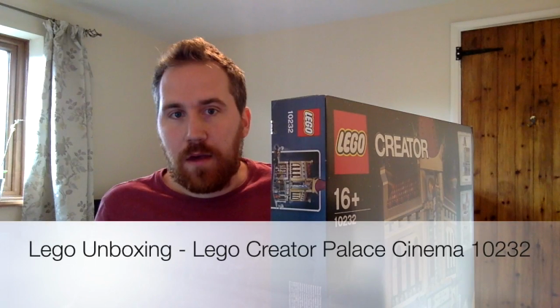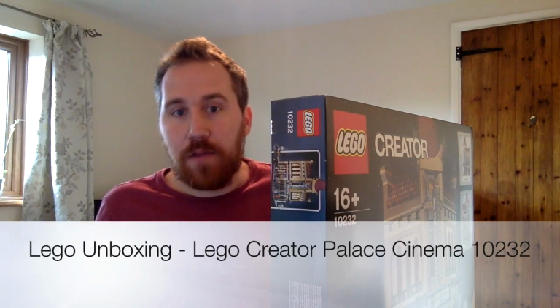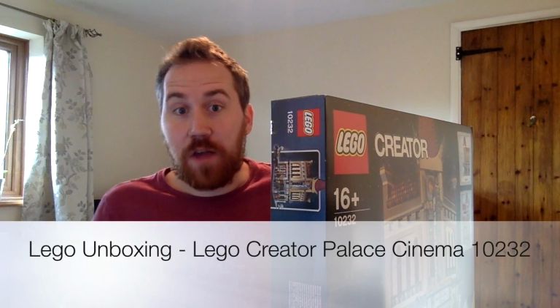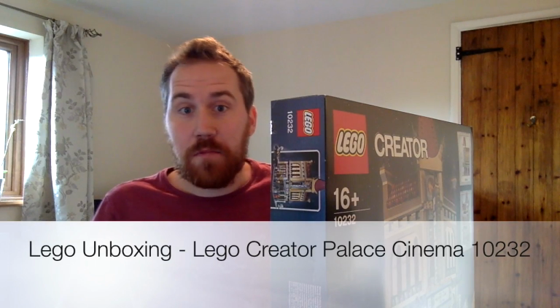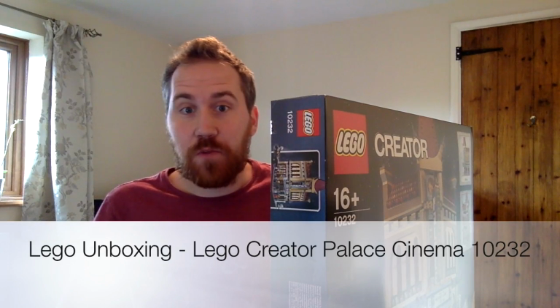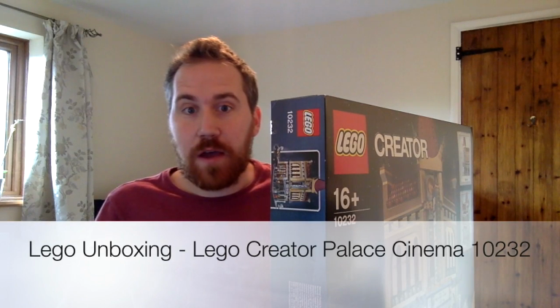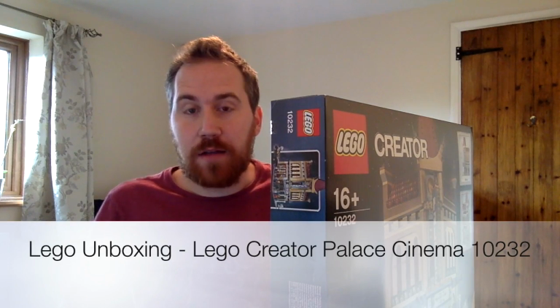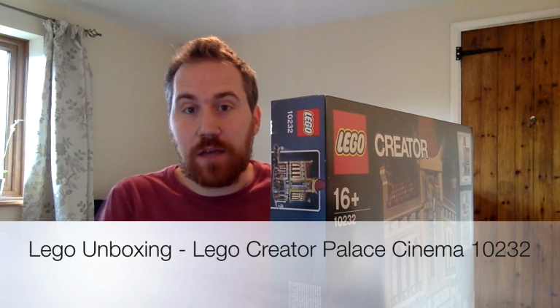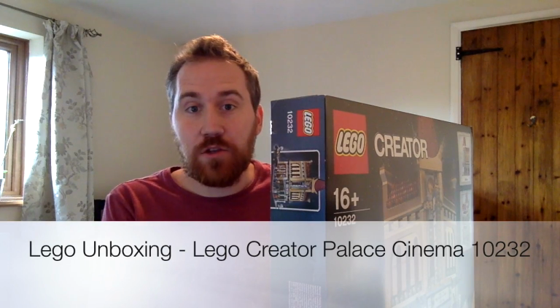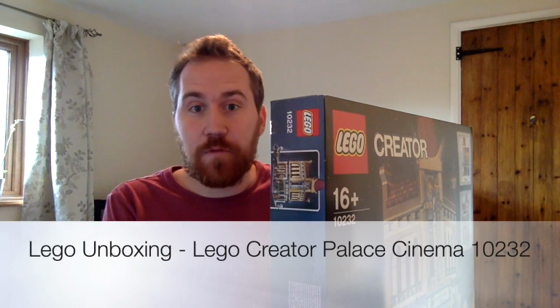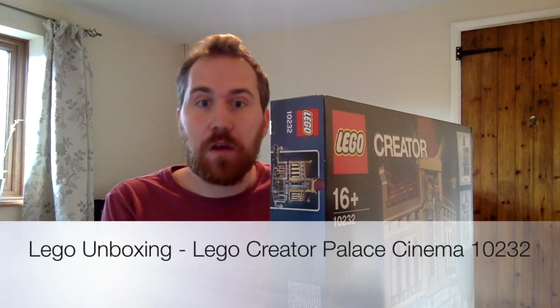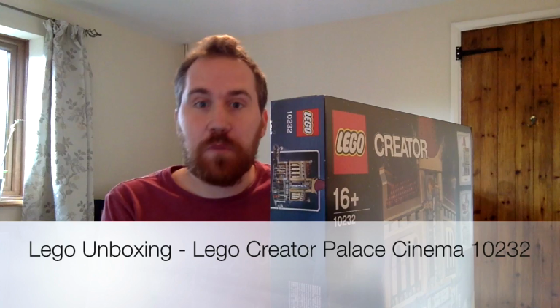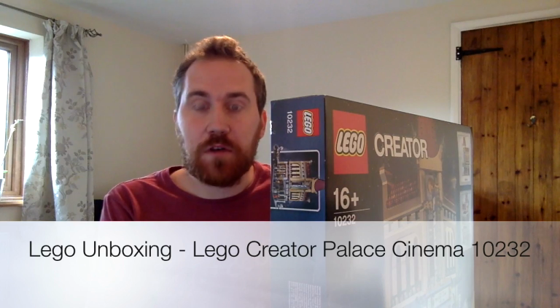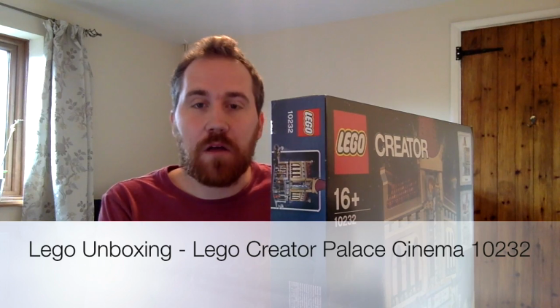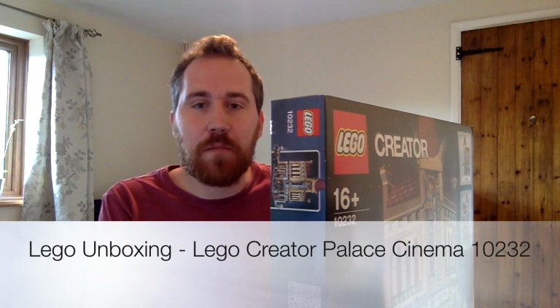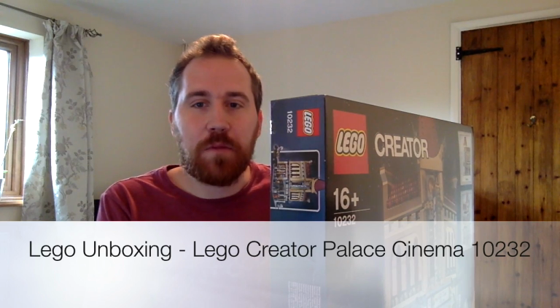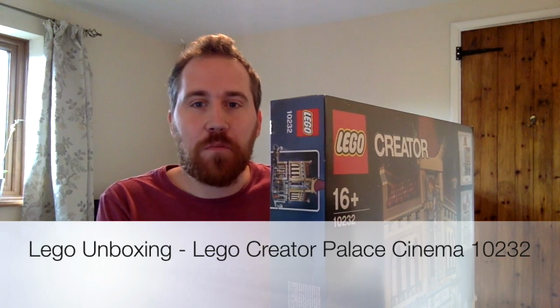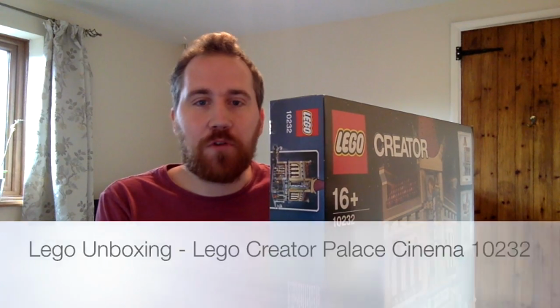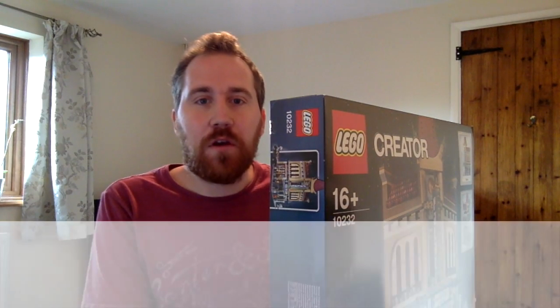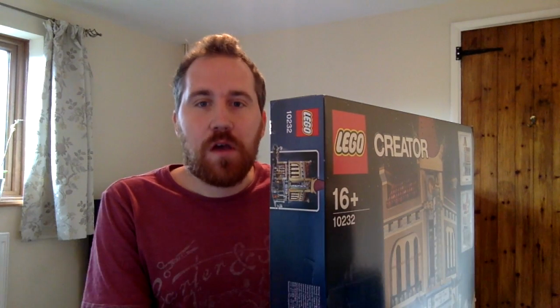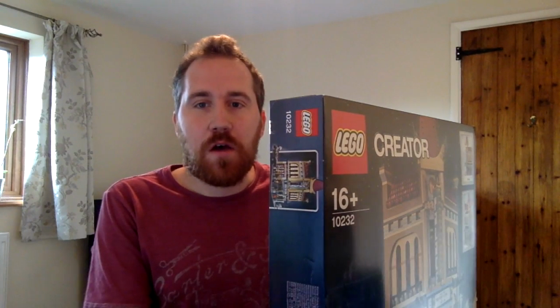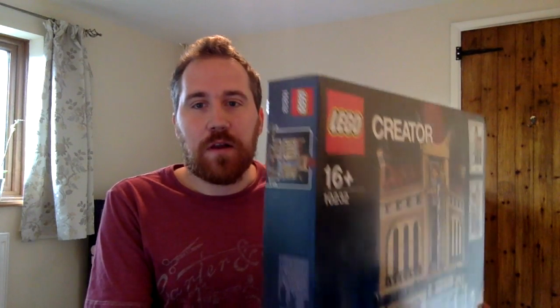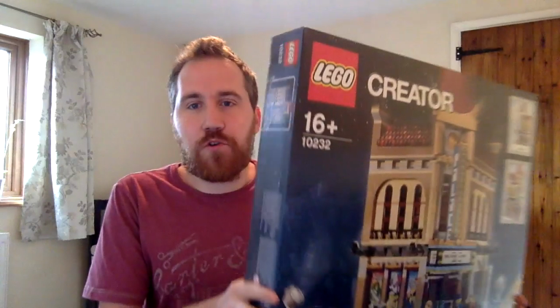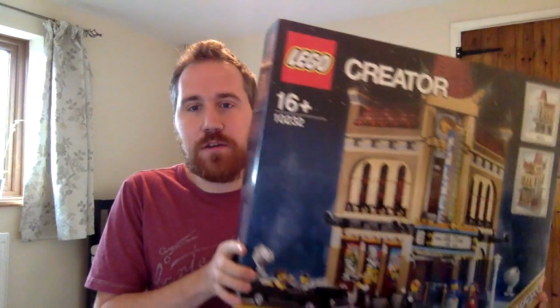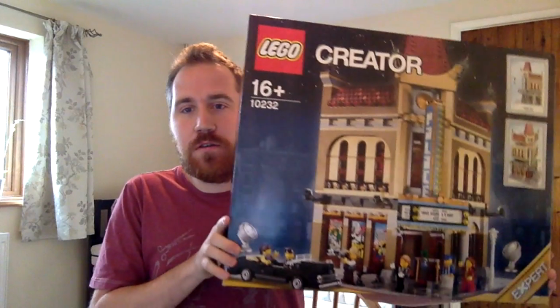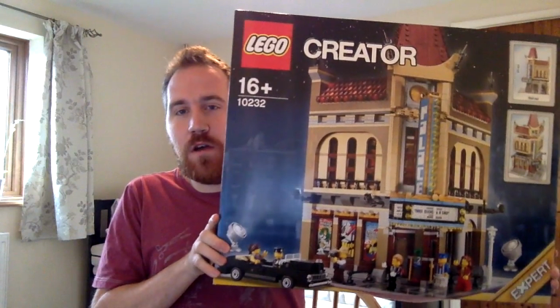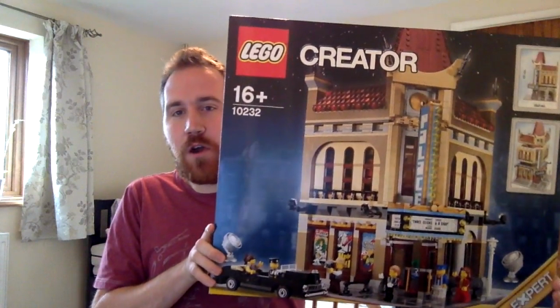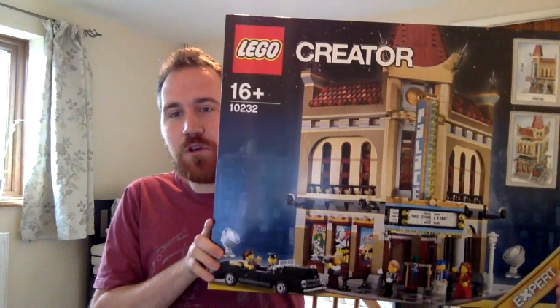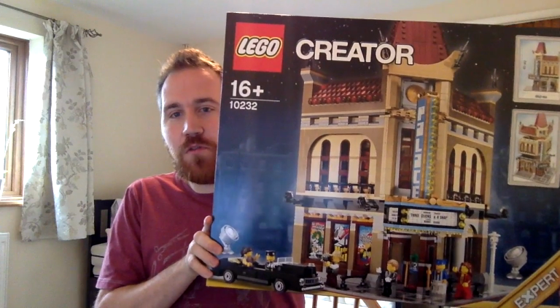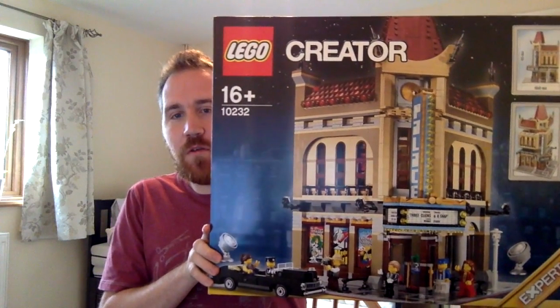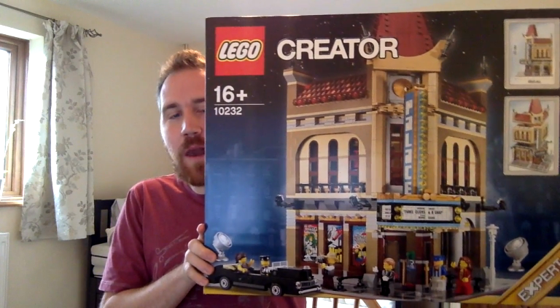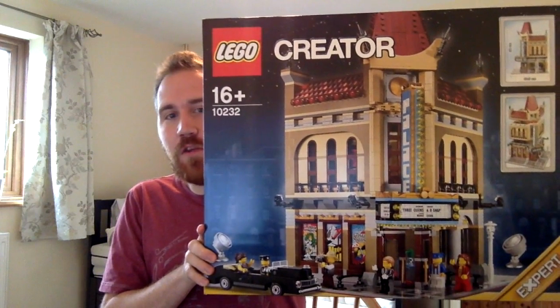Hey, this is Sam, this is BrickingIt, and today, just before my live build tonight, I am going to be unboxing the LEGO Creator Modular Series Palace Cinema.